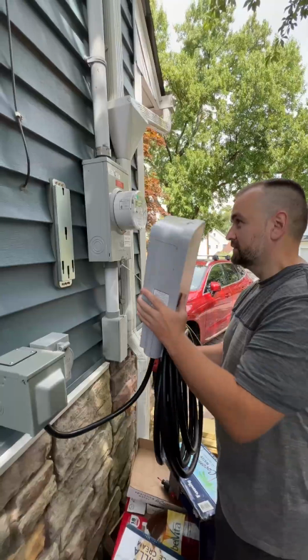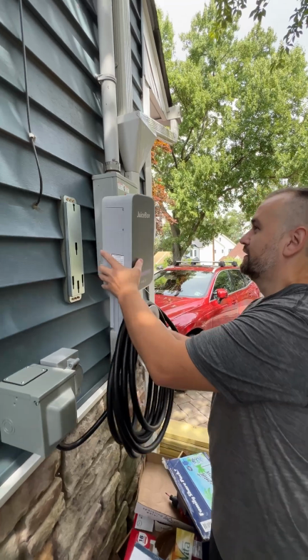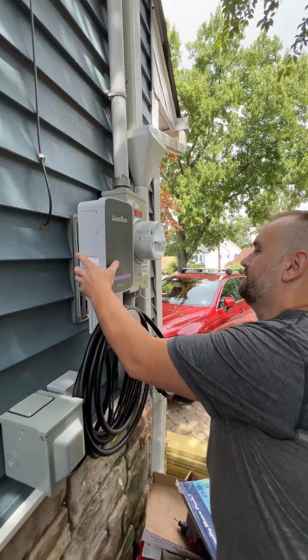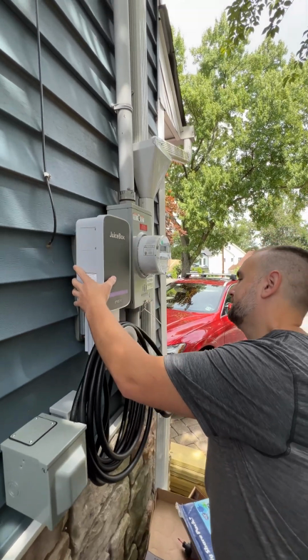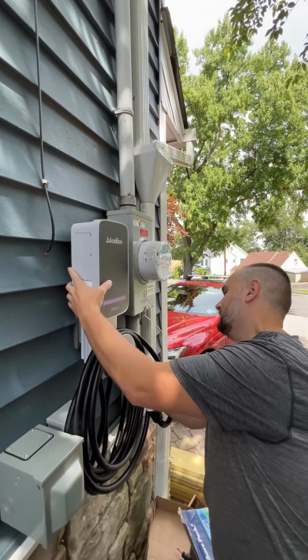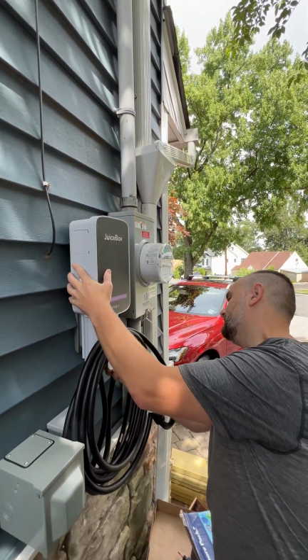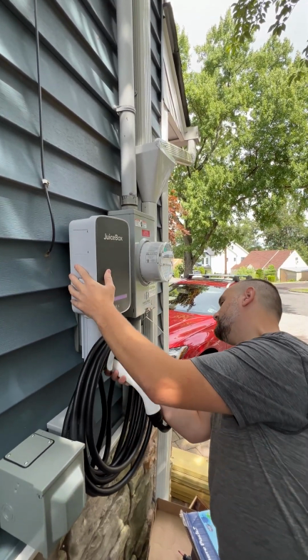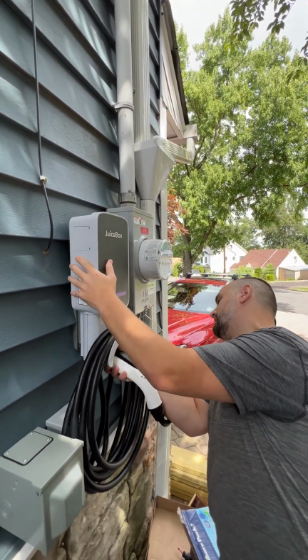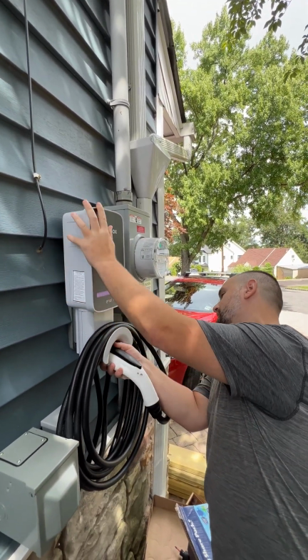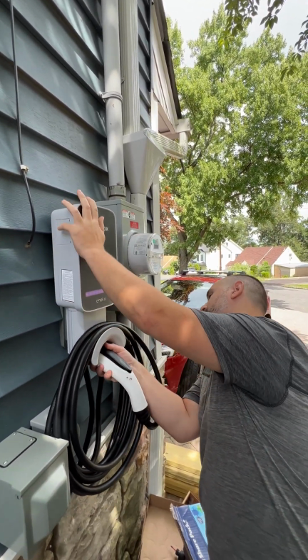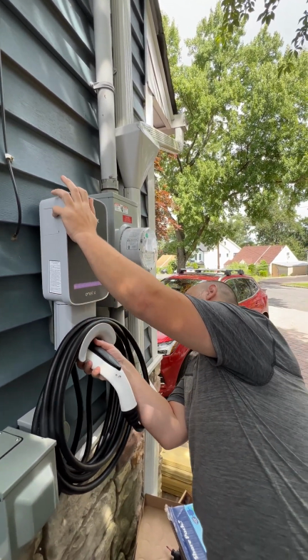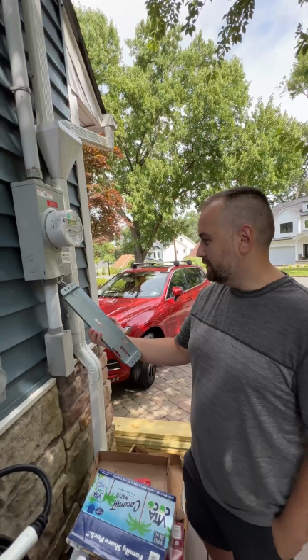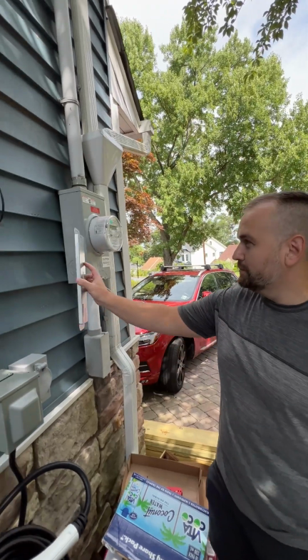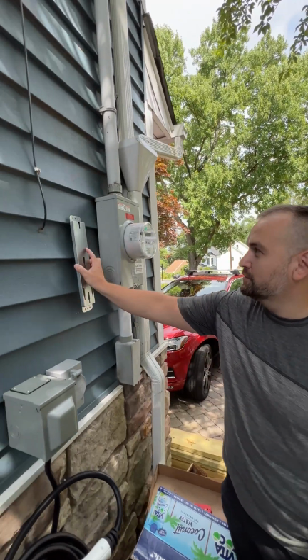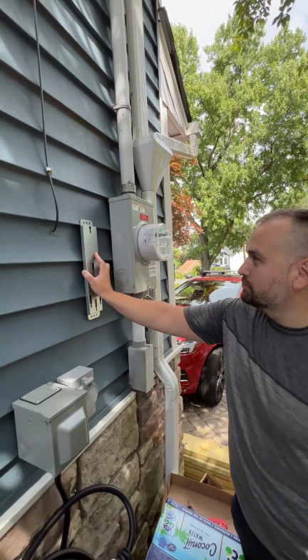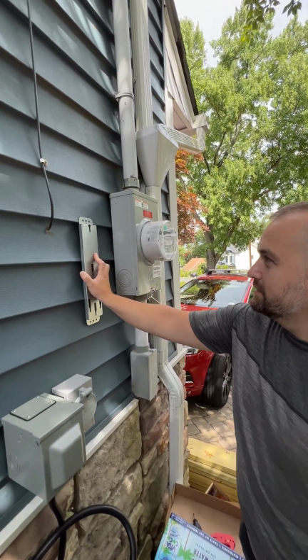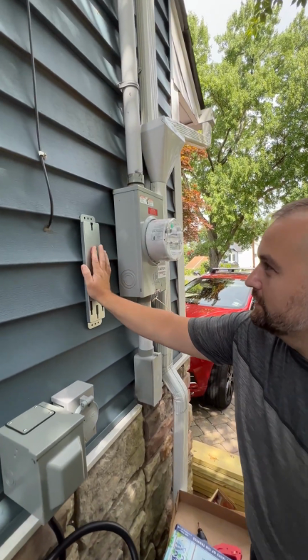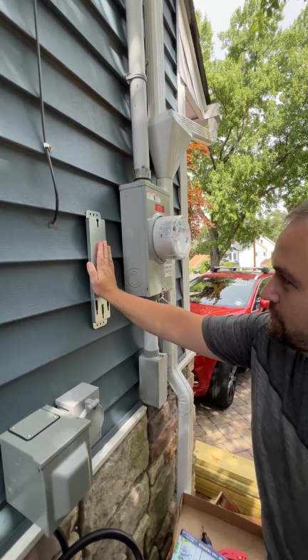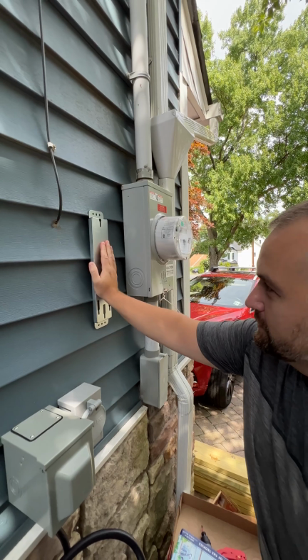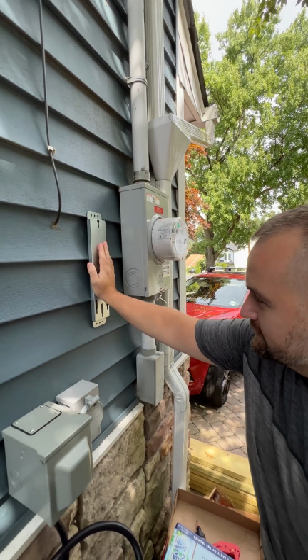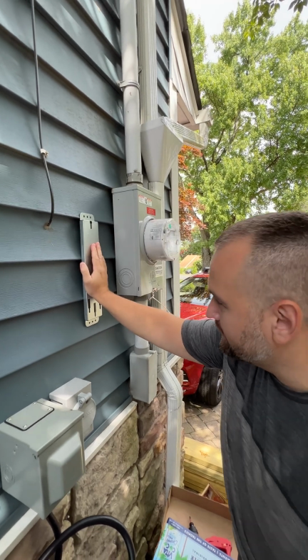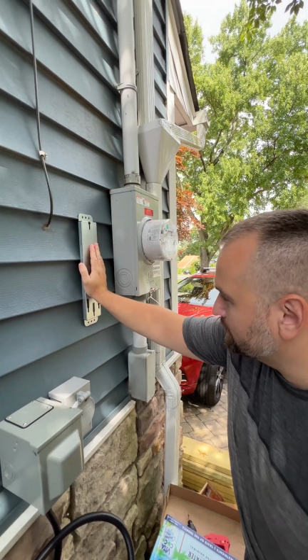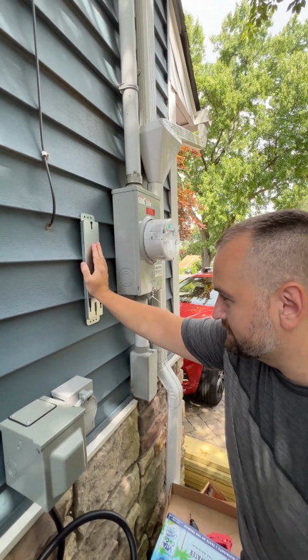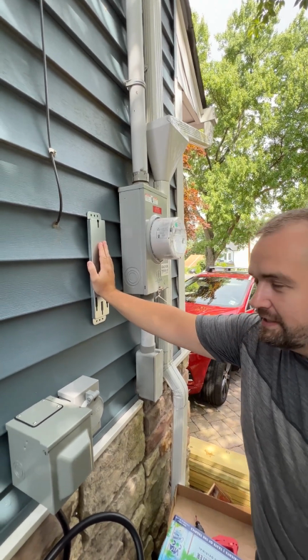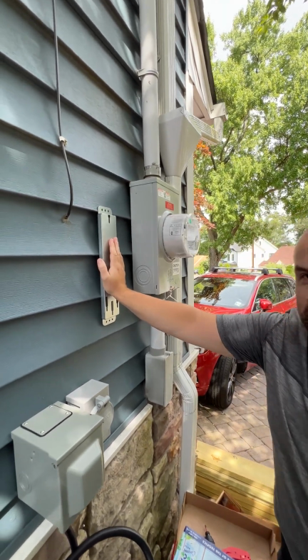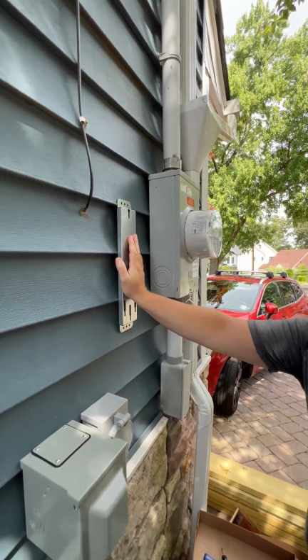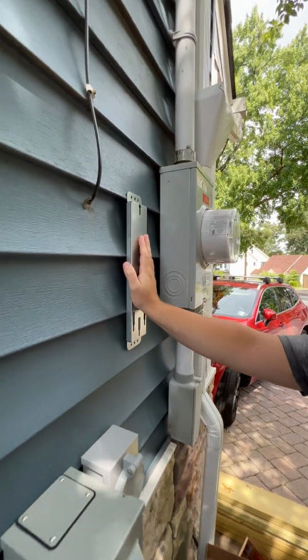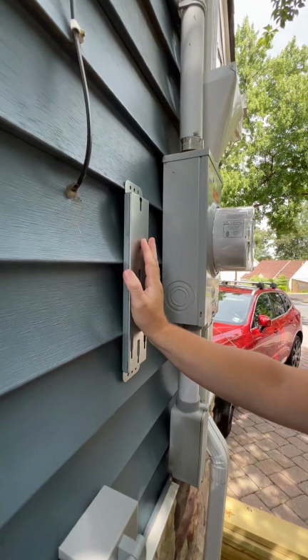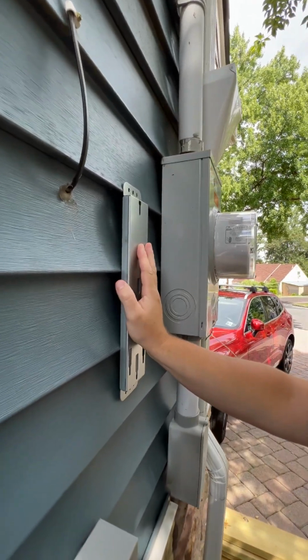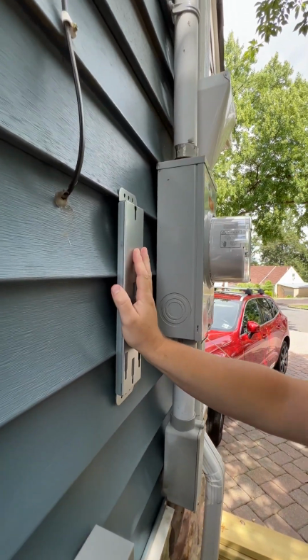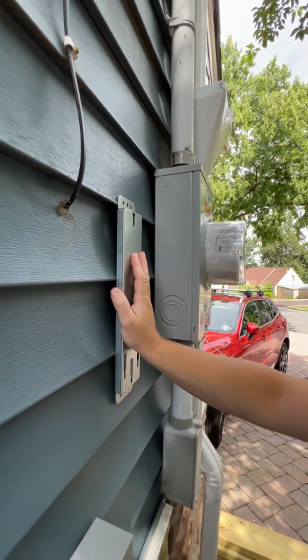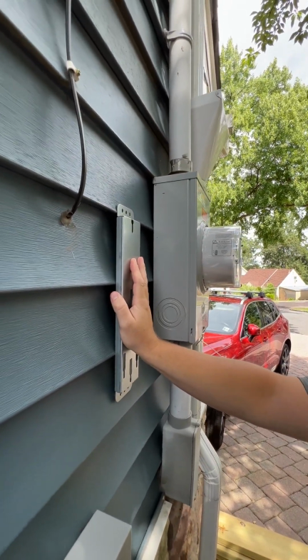Alex has a charger for his electric car that he's going to get. If he were to mount the bracket directly onto the siding, it would compress the siding. He wanted to have a nice flat surface for mounting.